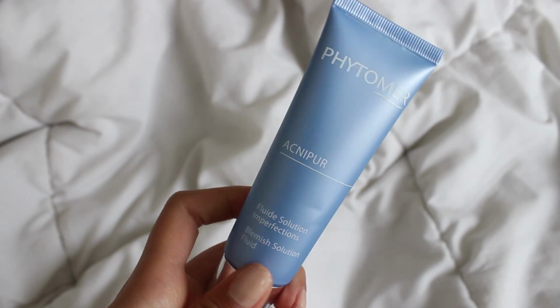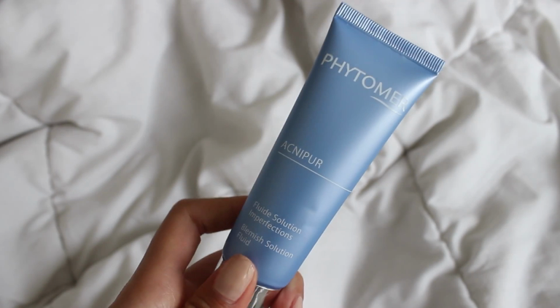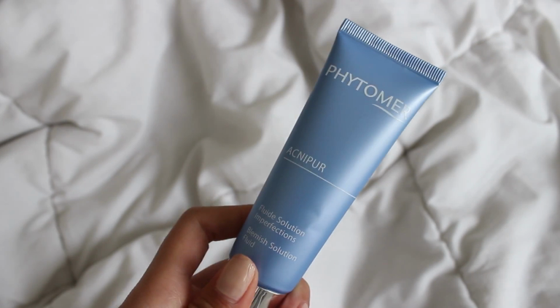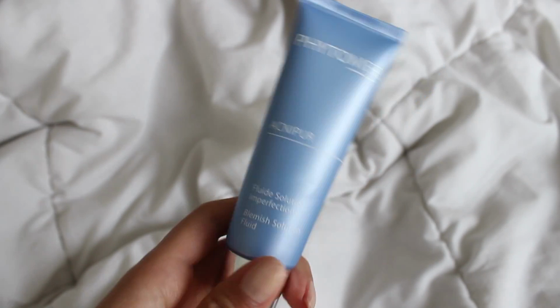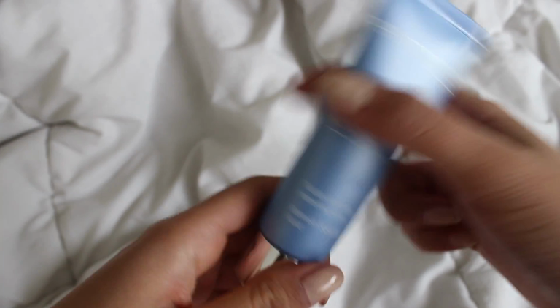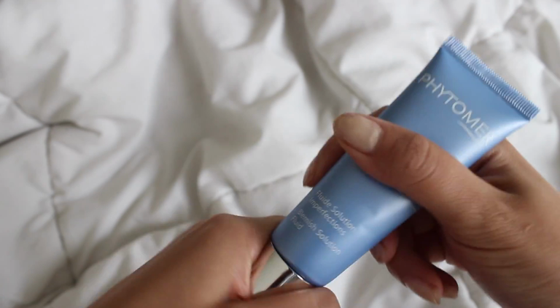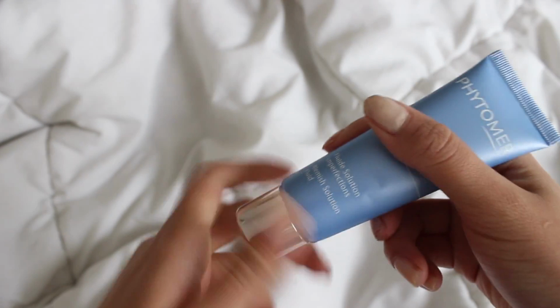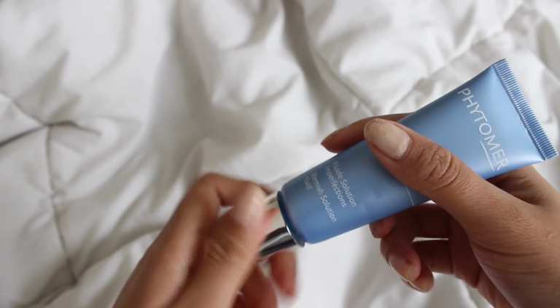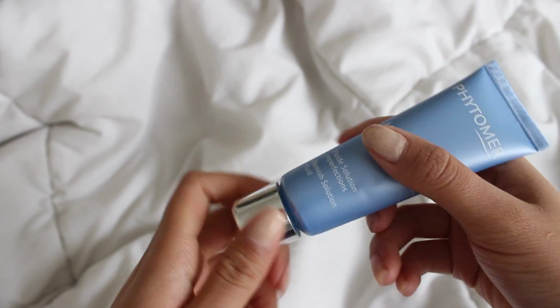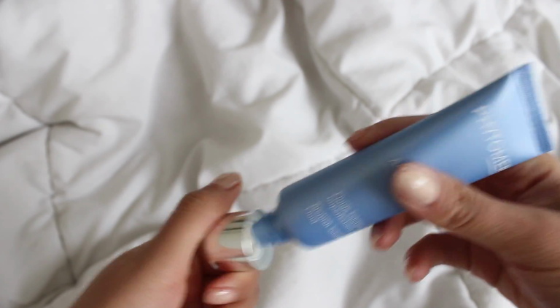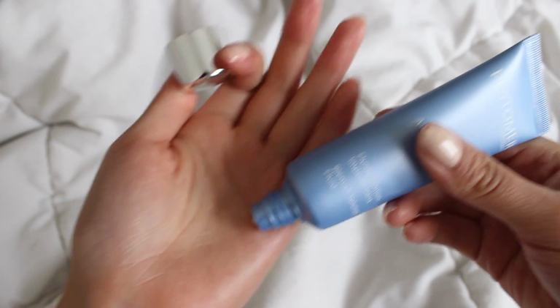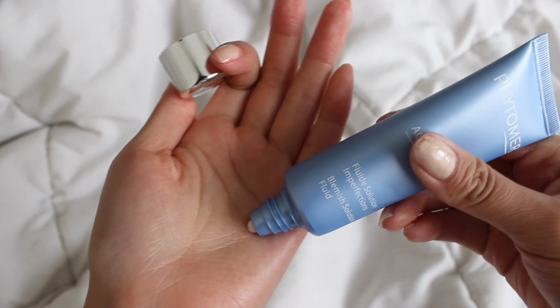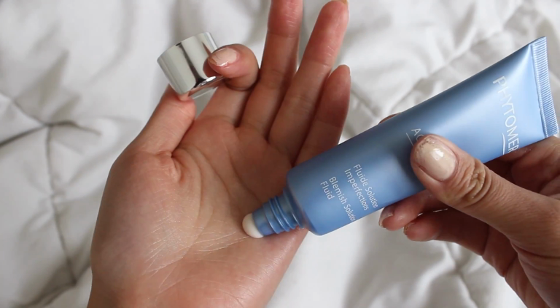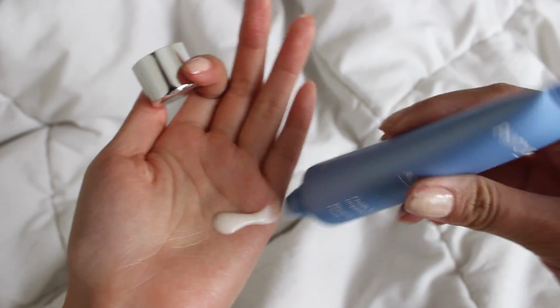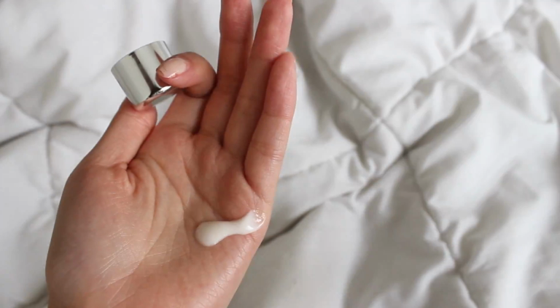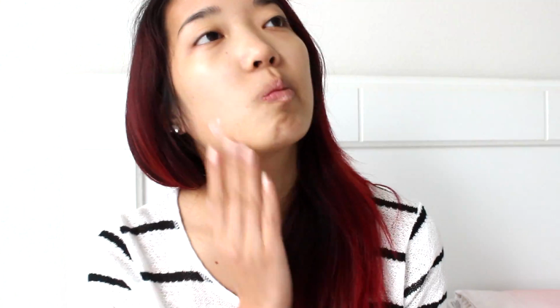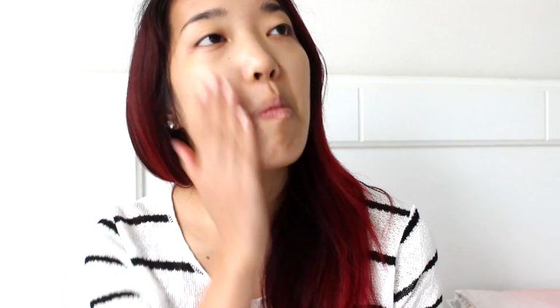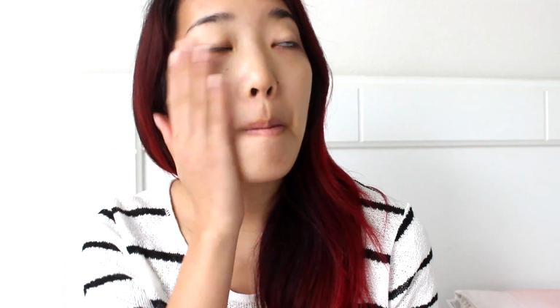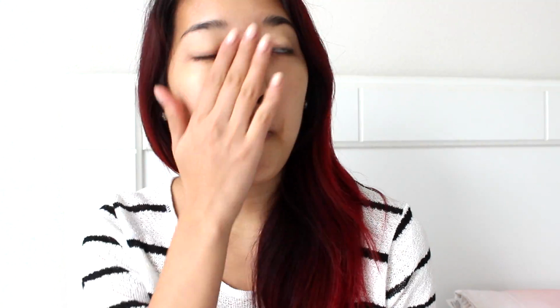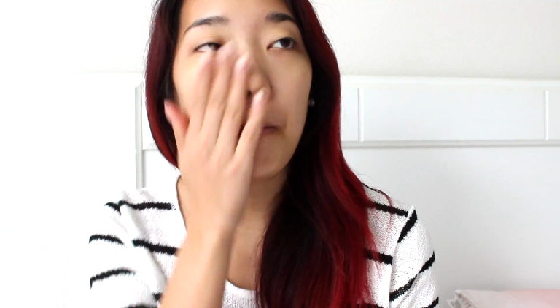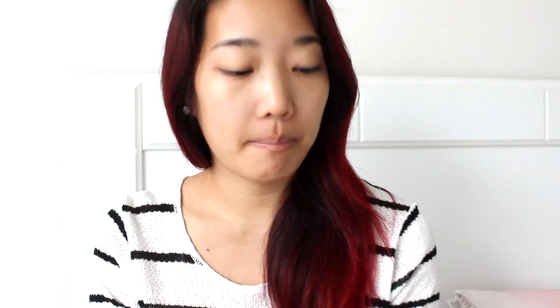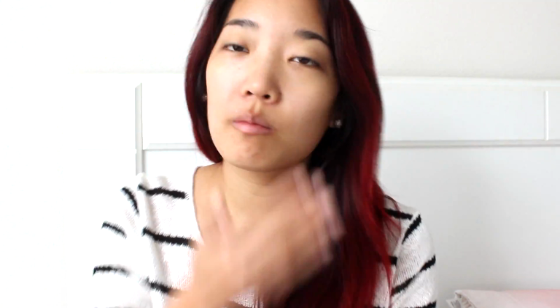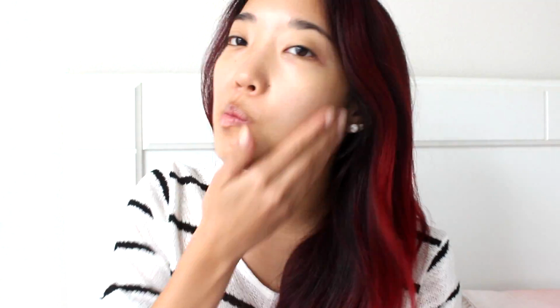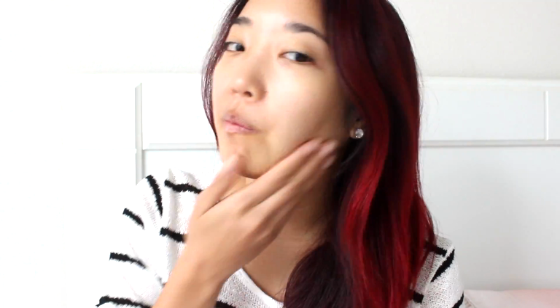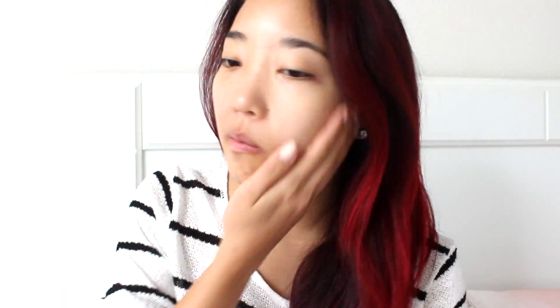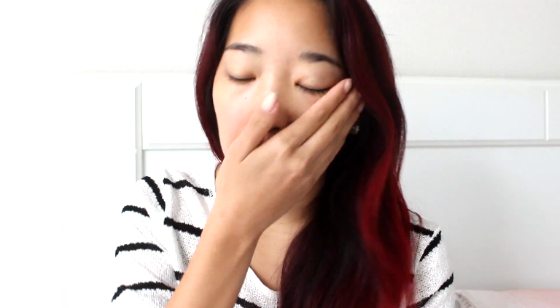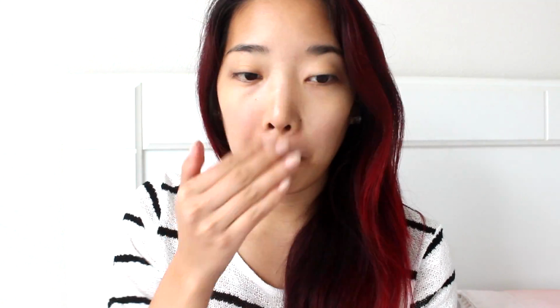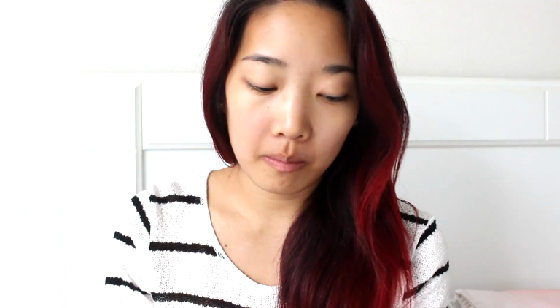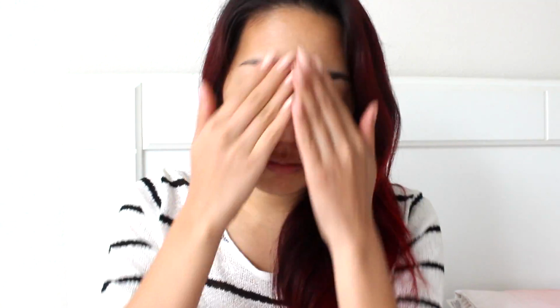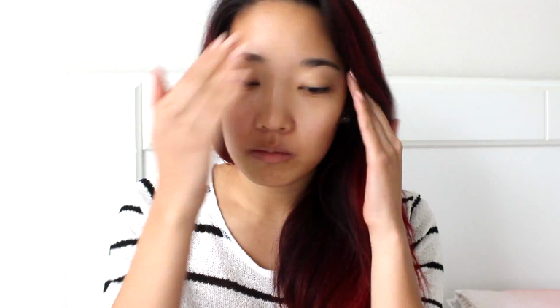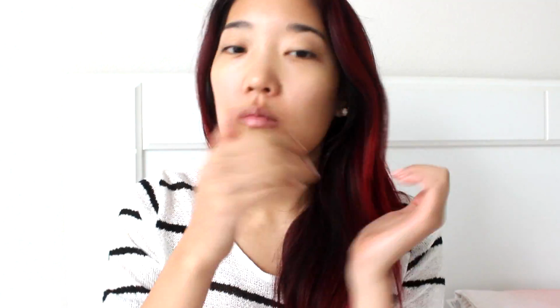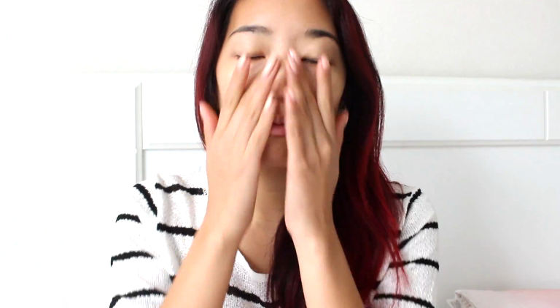The next step is for people that have oily skin. I use a blue mesh solution fluid. This helps mattify pimples, and I just take a dime-sized amount and apply it all over my face.